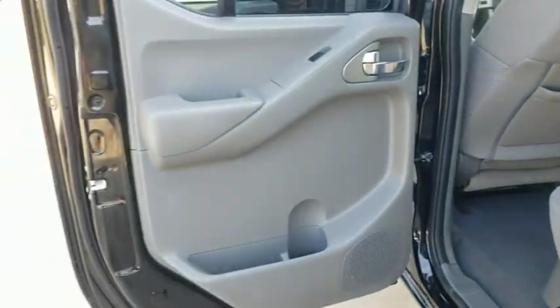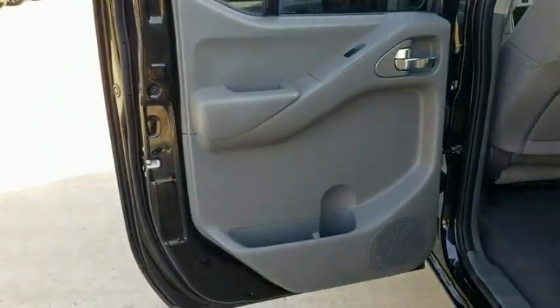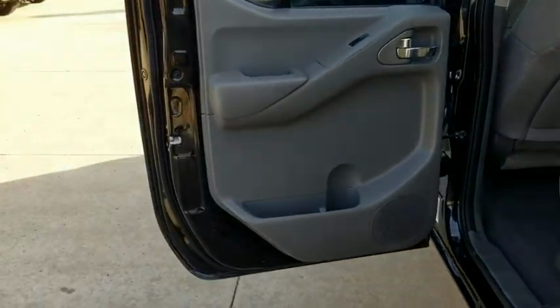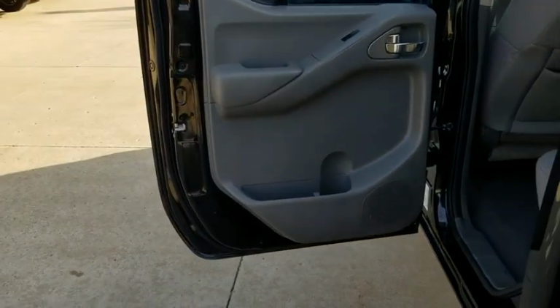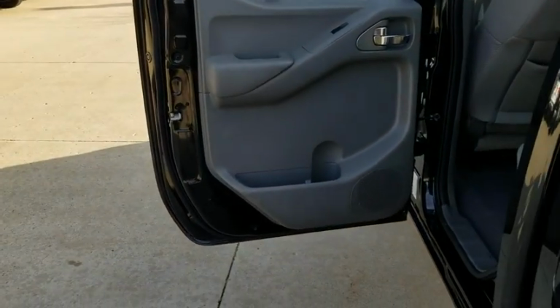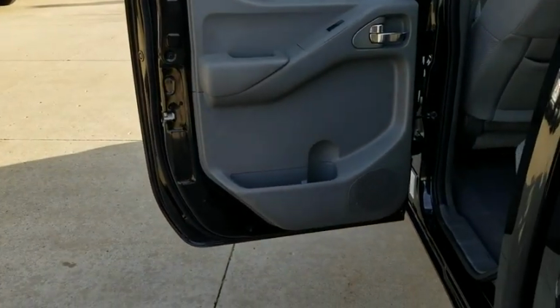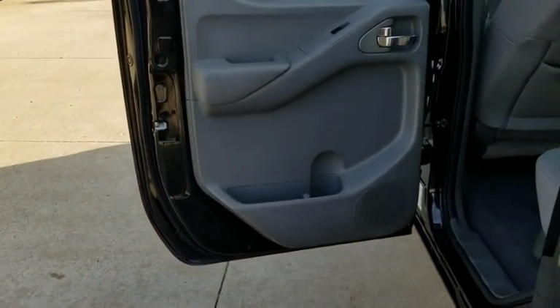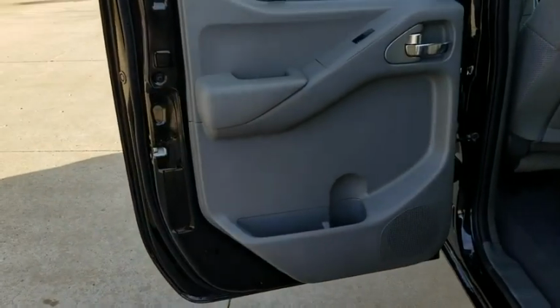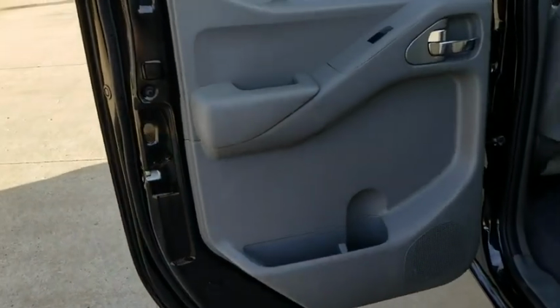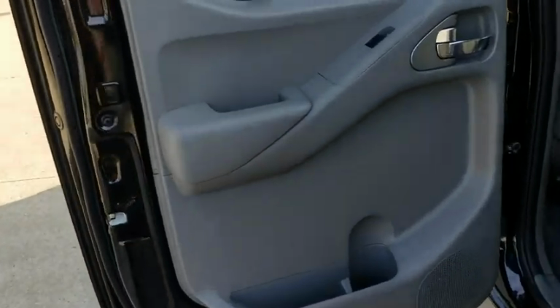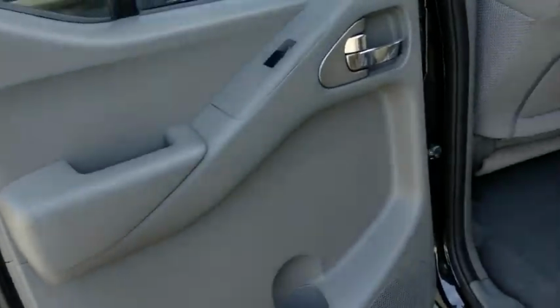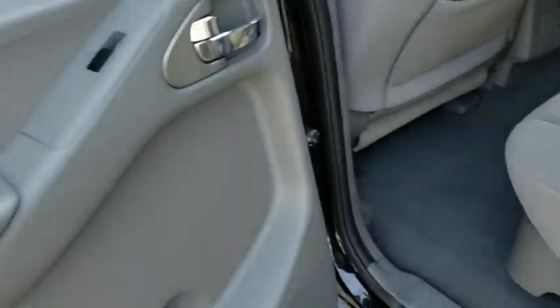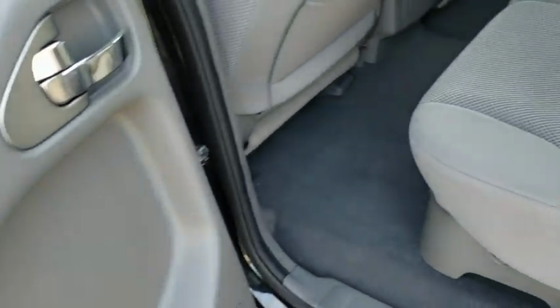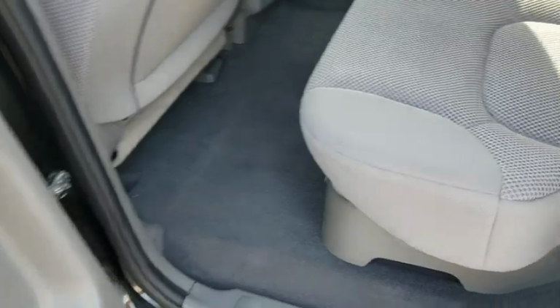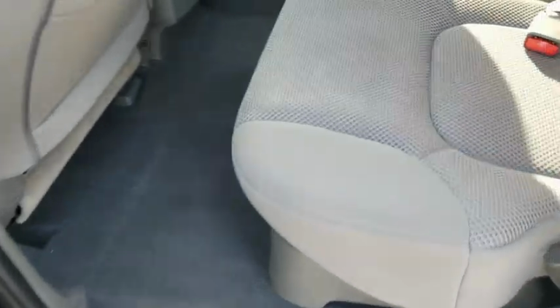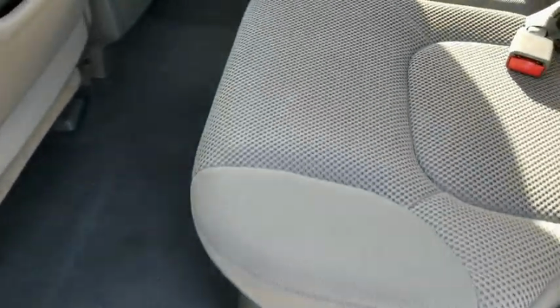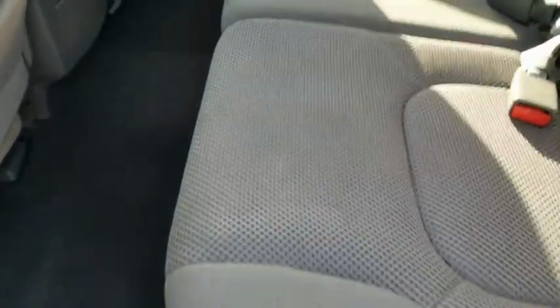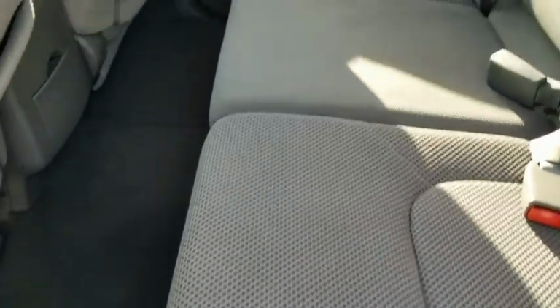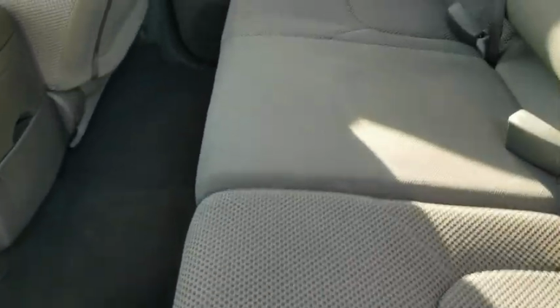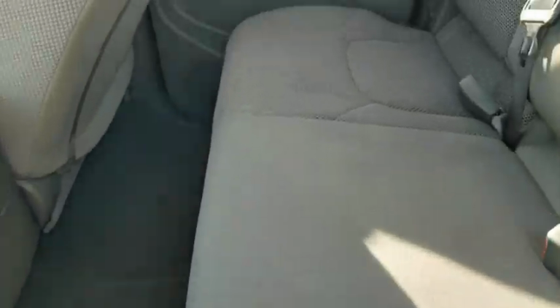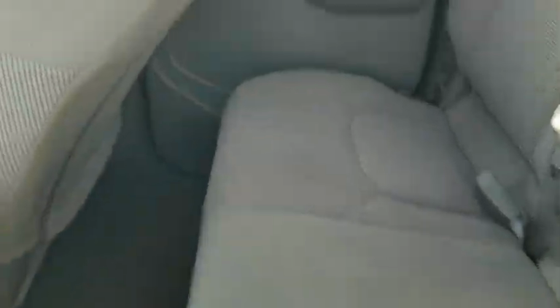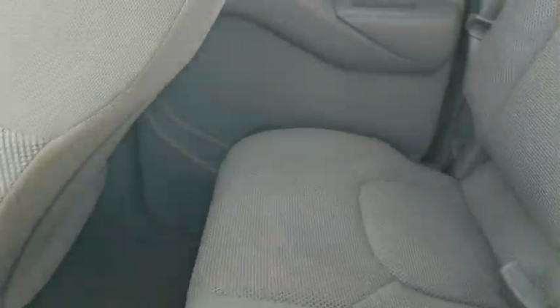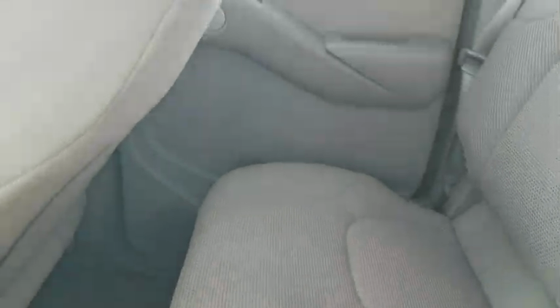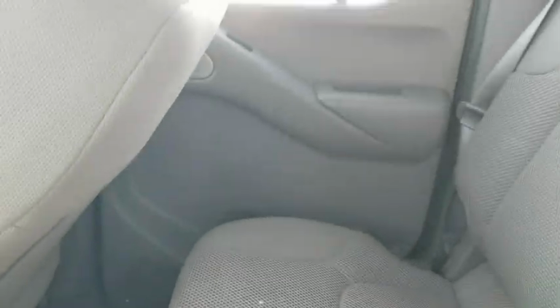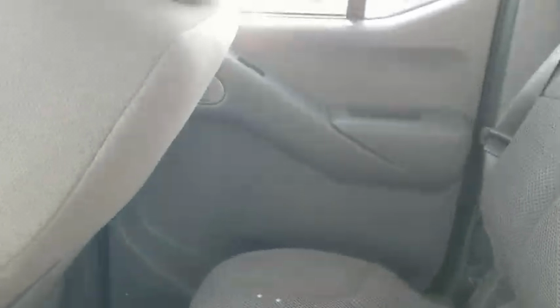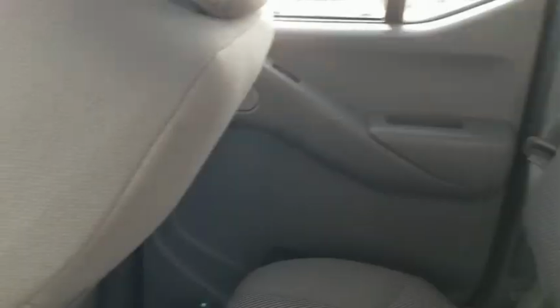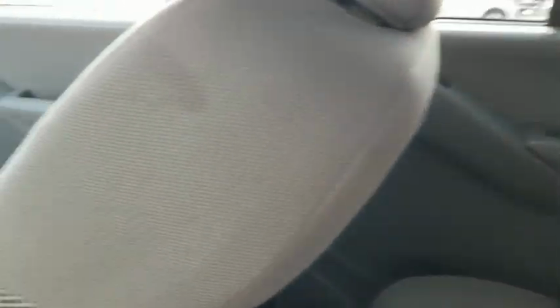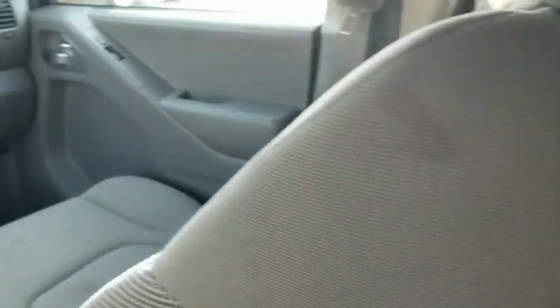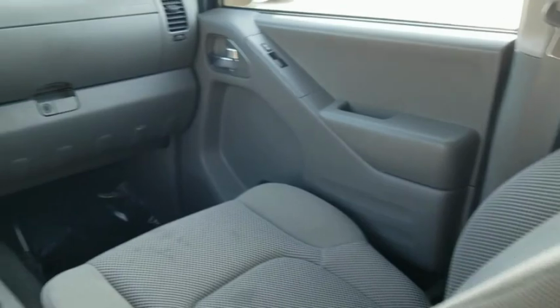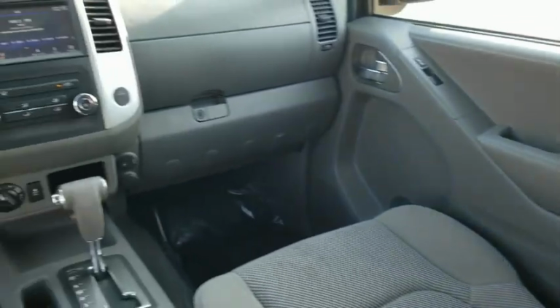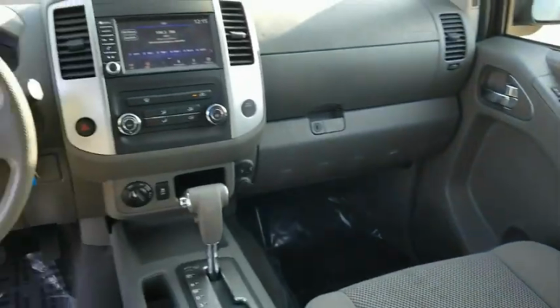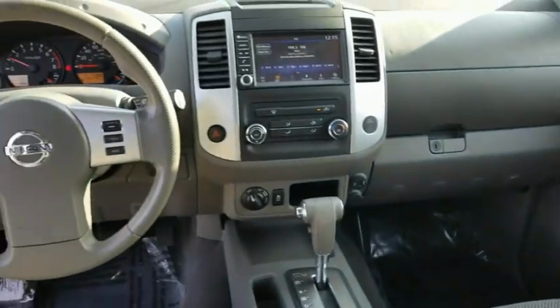AM-FM stereo radio, bed liner, MP3 player, bucket seats, and power windows. A vehicle like this doesn't come along every day. Come in and get it before someone else does.